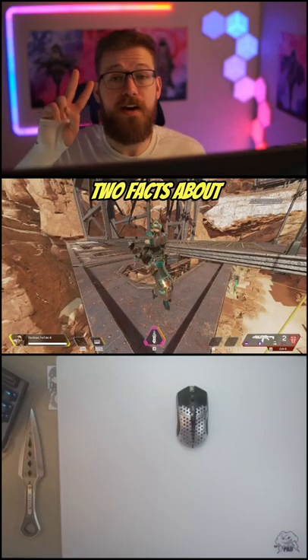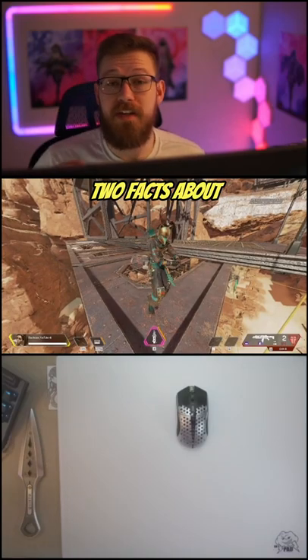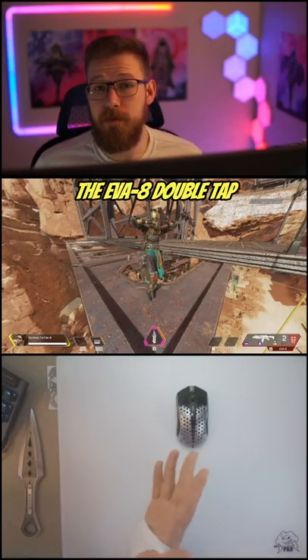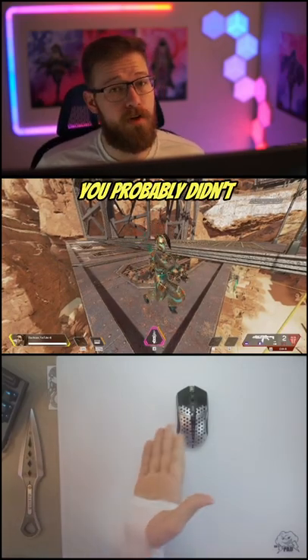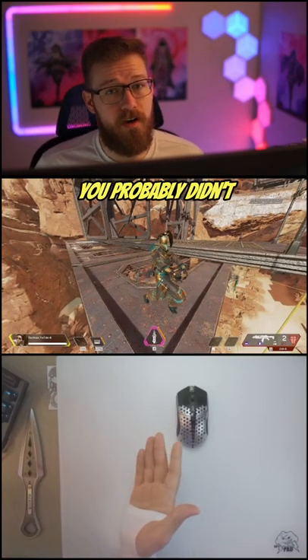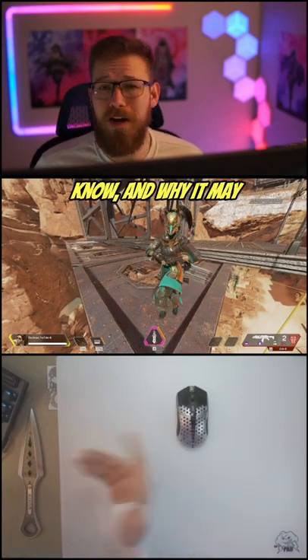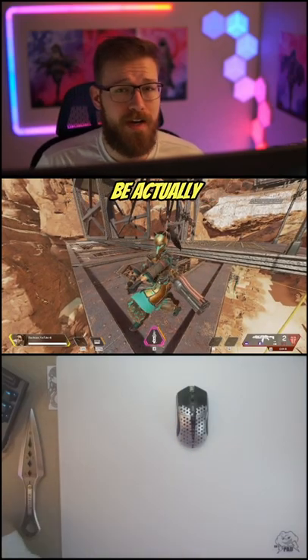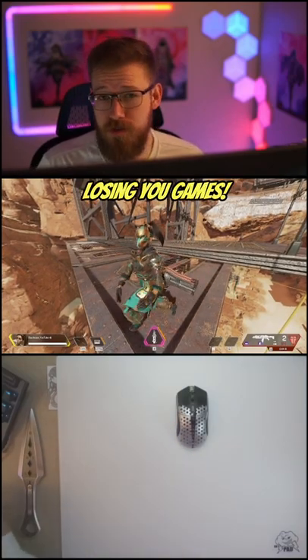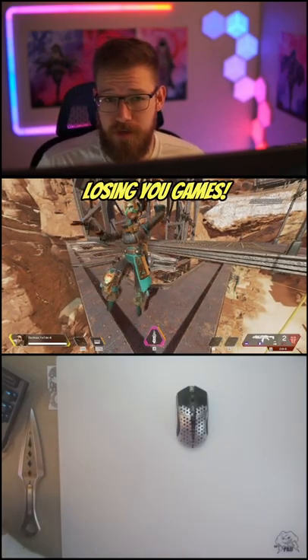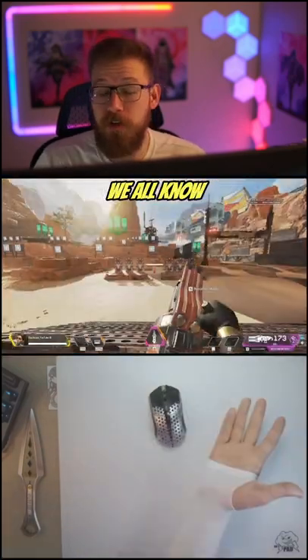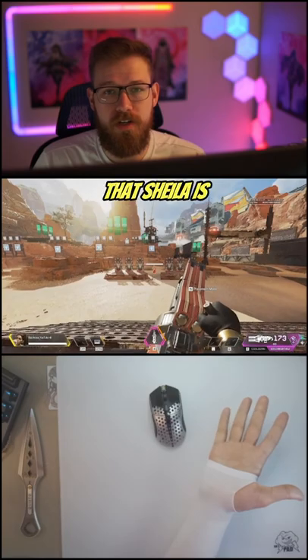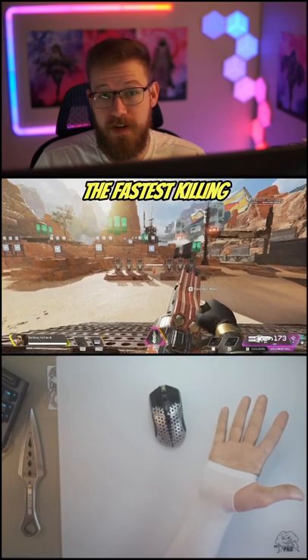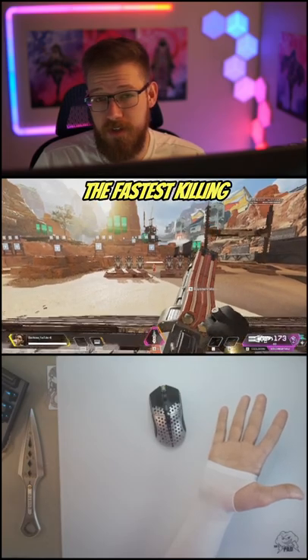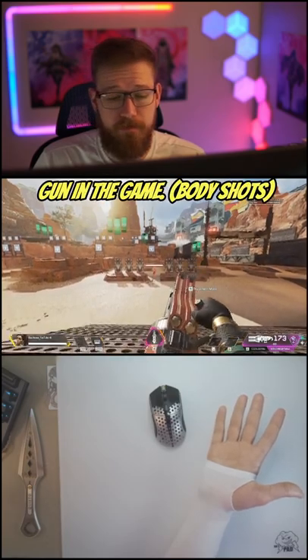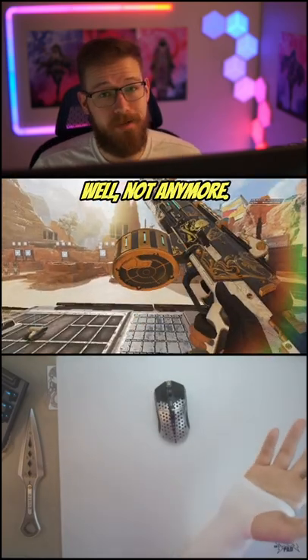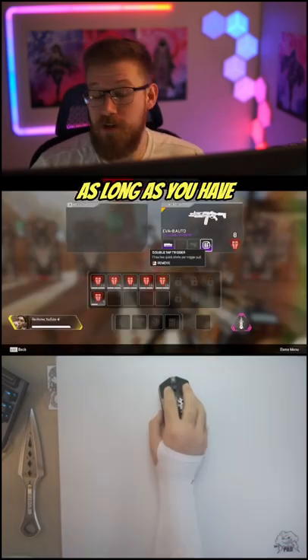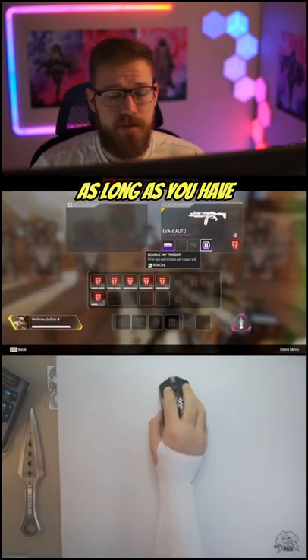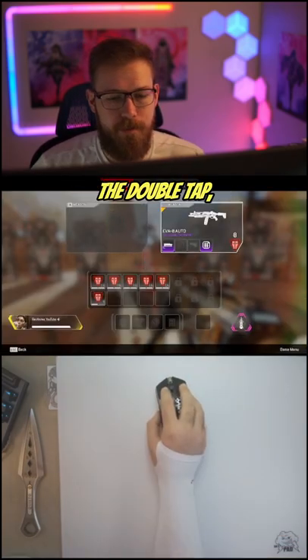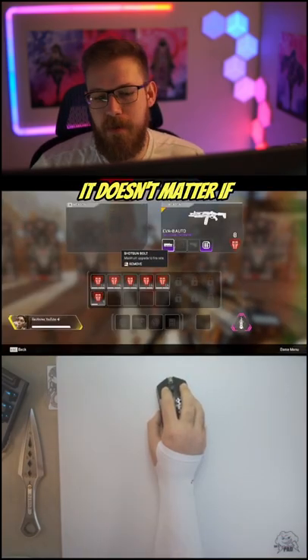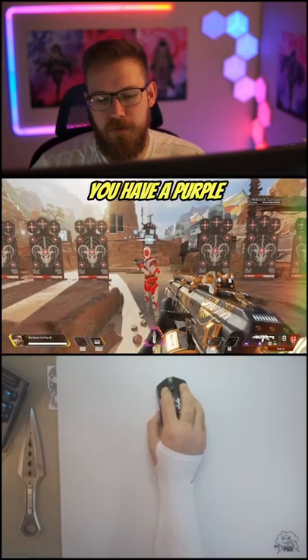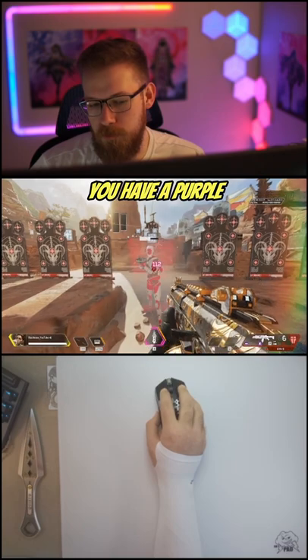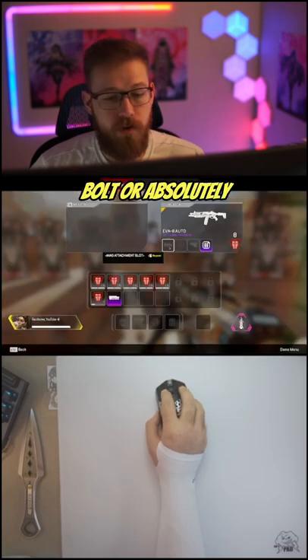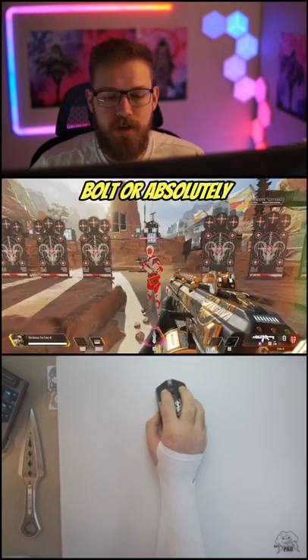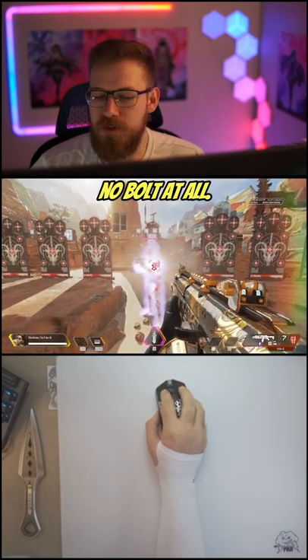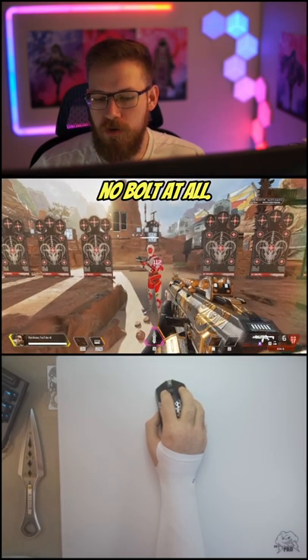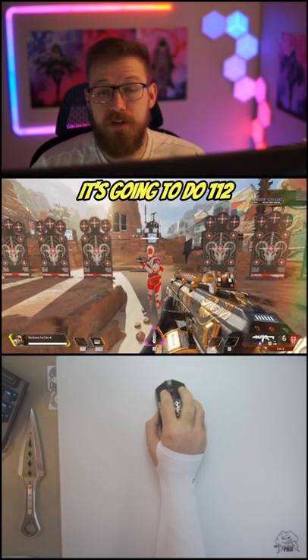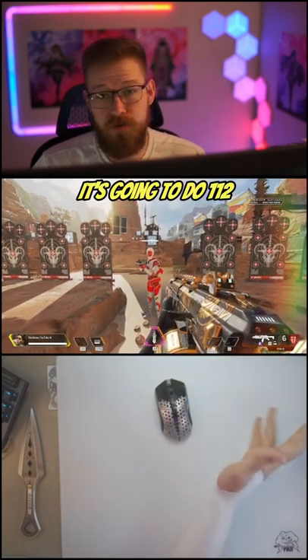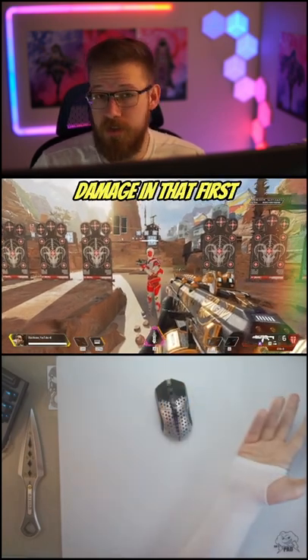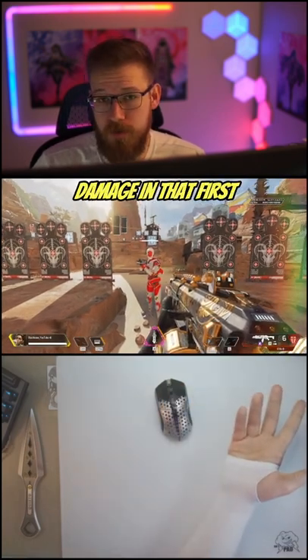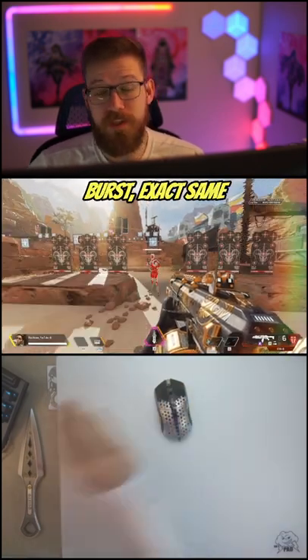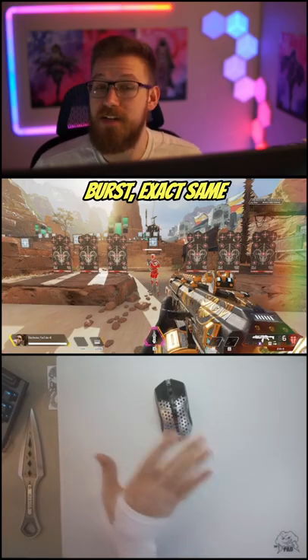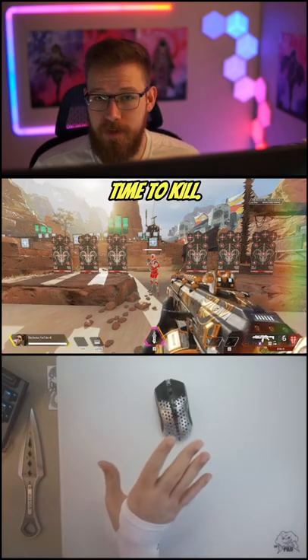Two facts about the Eva 8 double tap you probably didn't know and why it may be actually losing you games. As long as you have the double tap, it doesn't matter if you have a purple bolt or absolutely no bolt at all — it's going to do 112 damage in that first burst with the exact same time to kill.